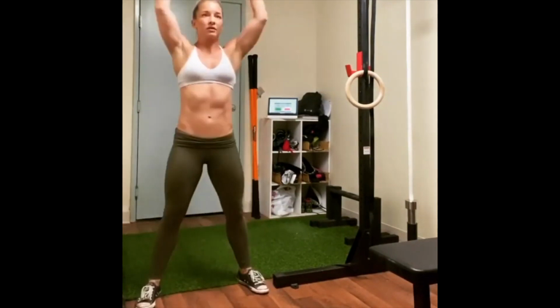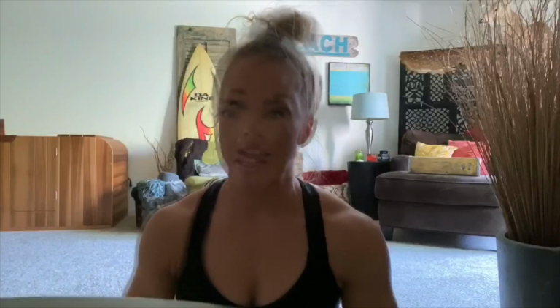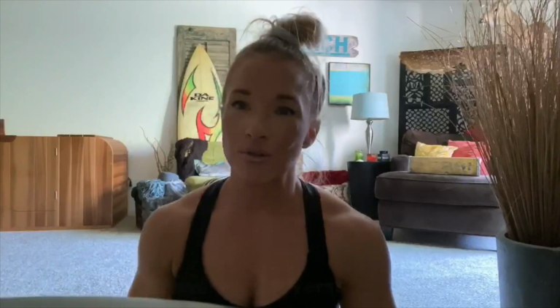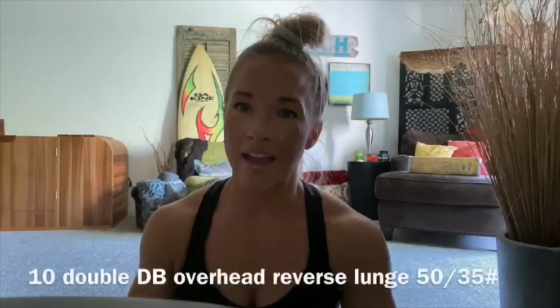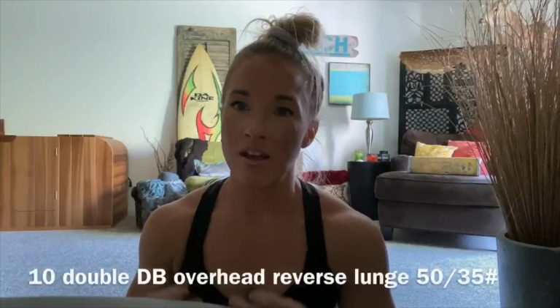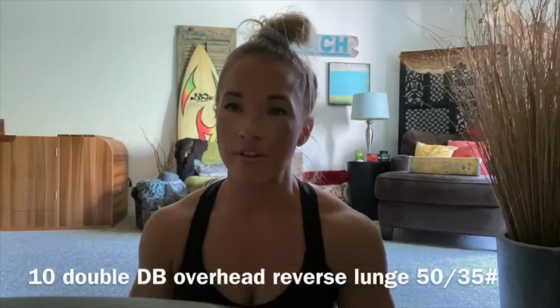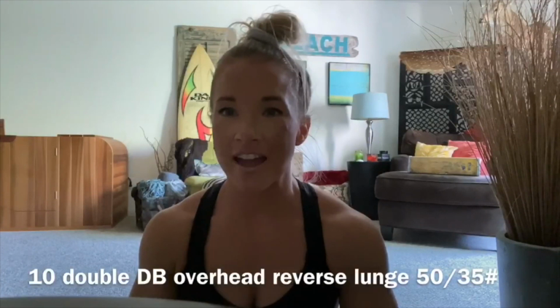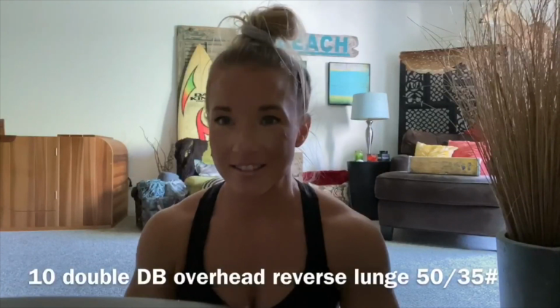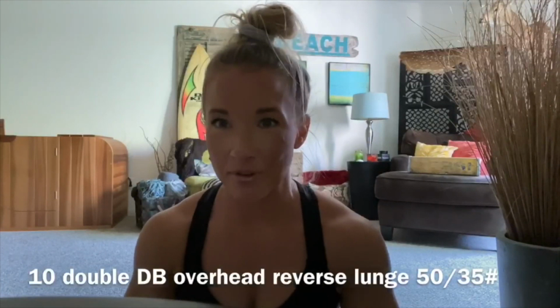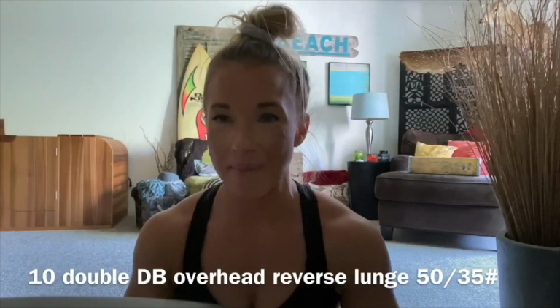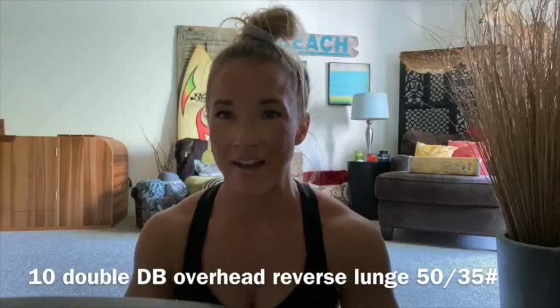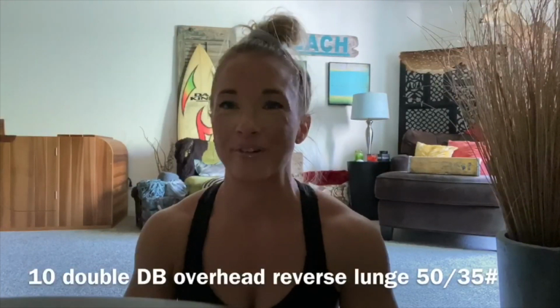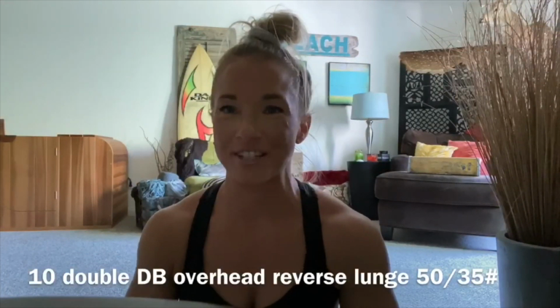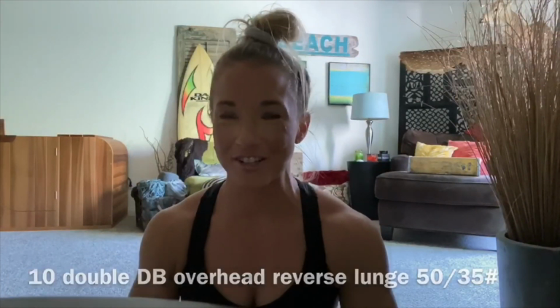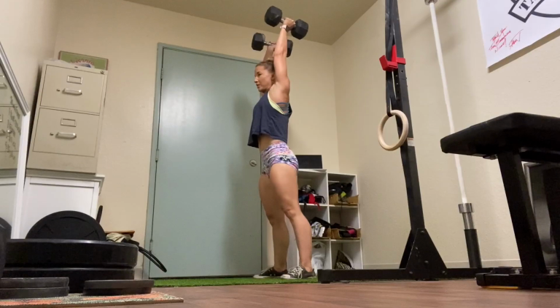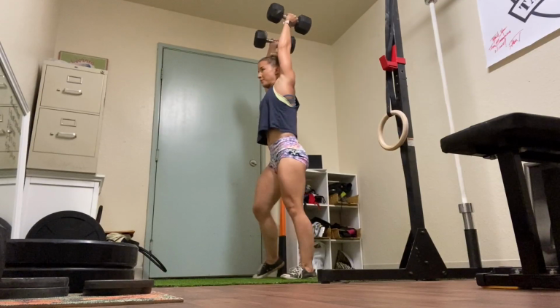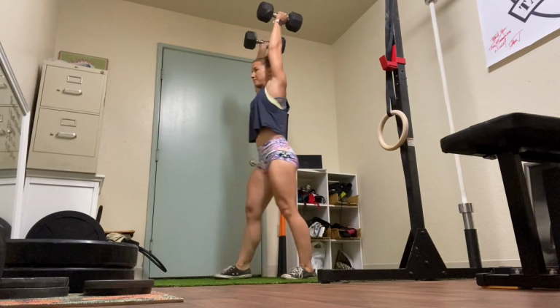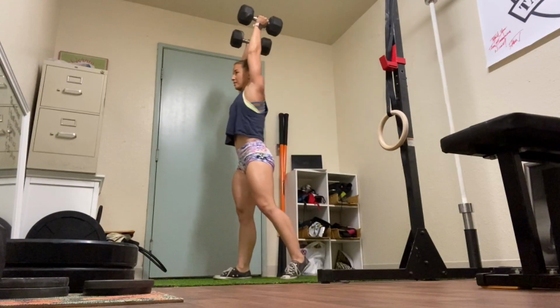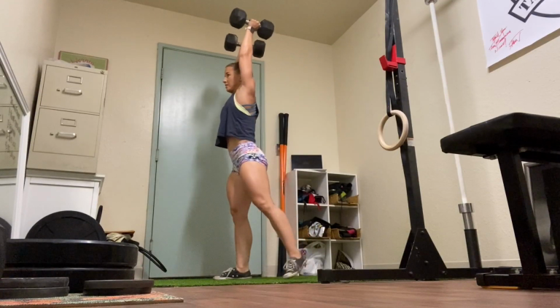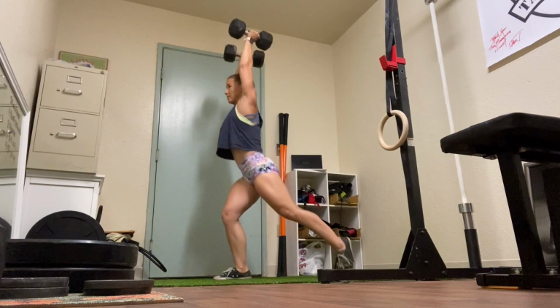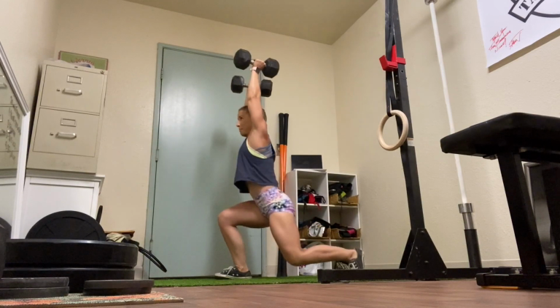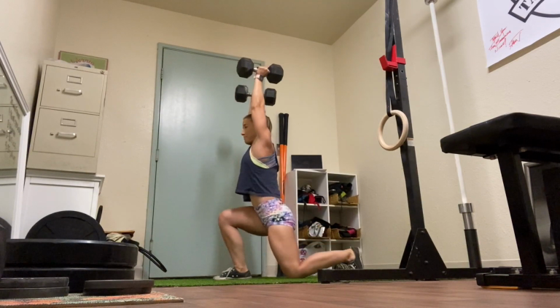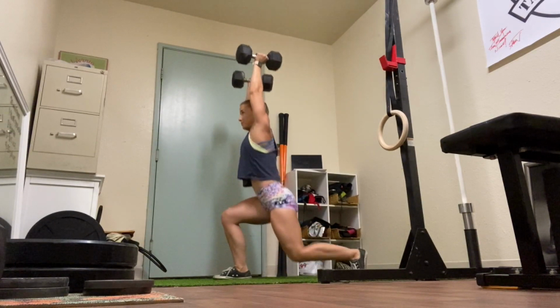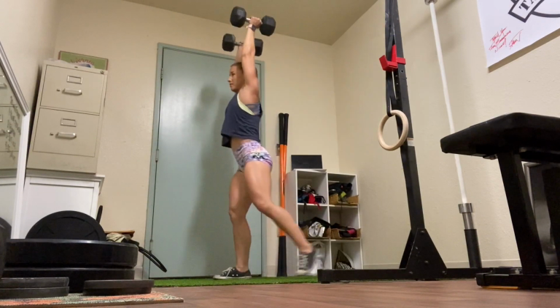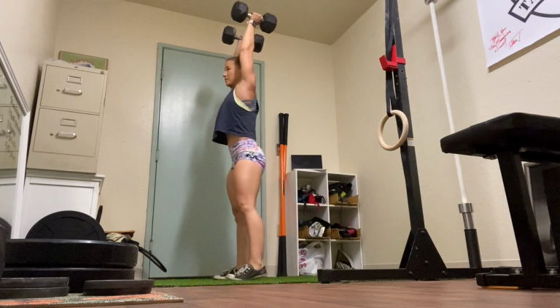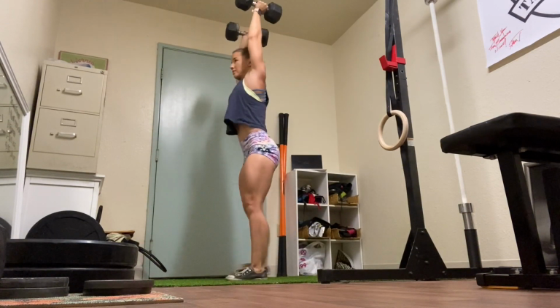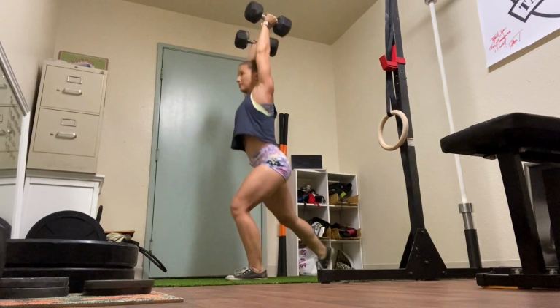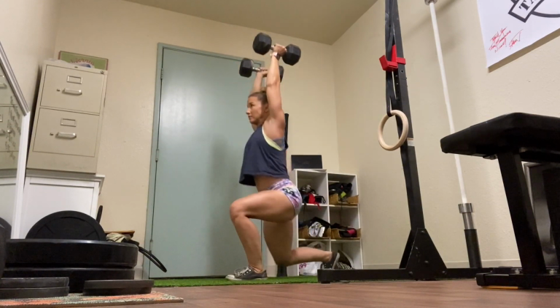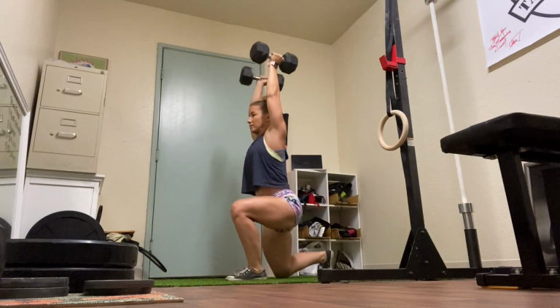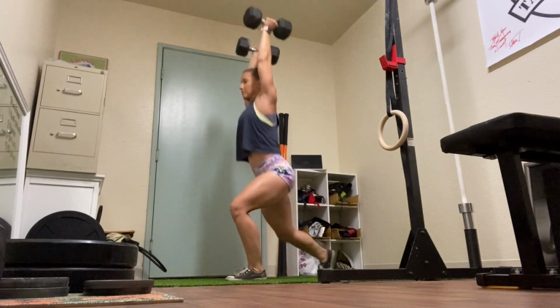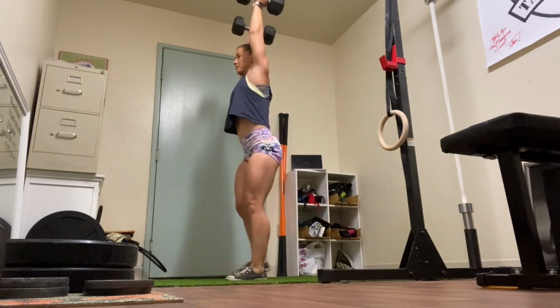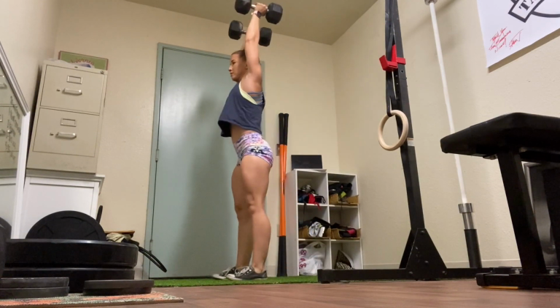Then into 10 overhead double dumbbell reverse lunge with the same weight, which is going to be pretty challenging, so if you need to modify, for sure definitely do that.